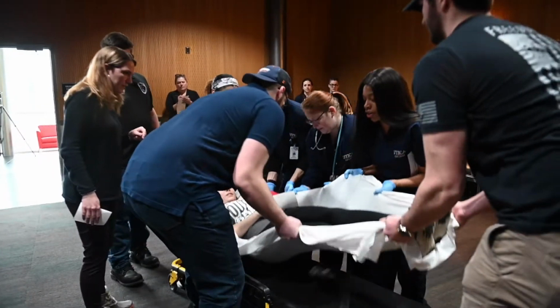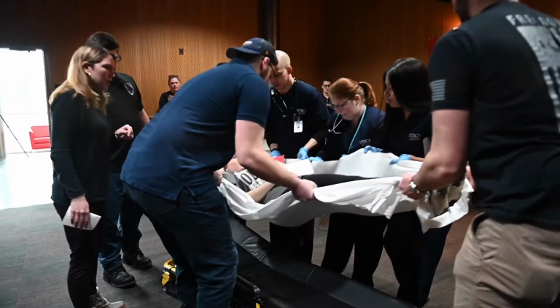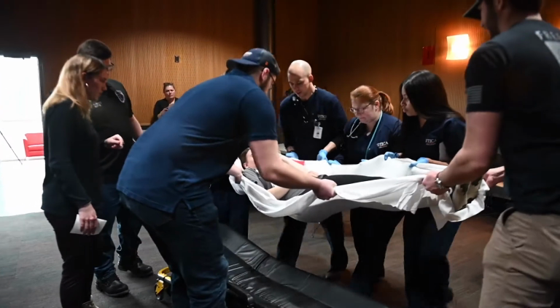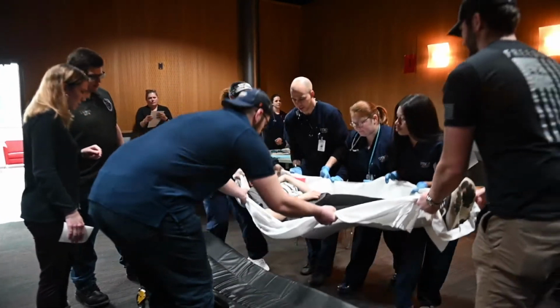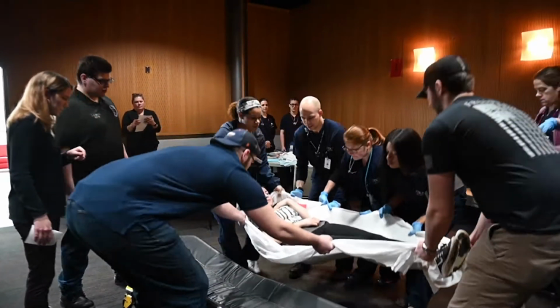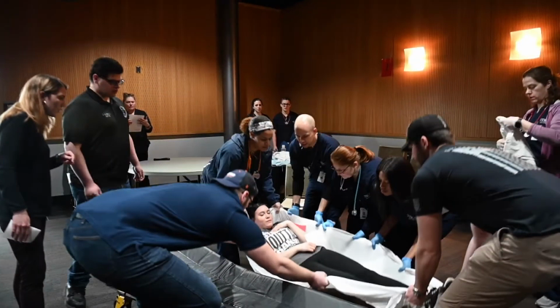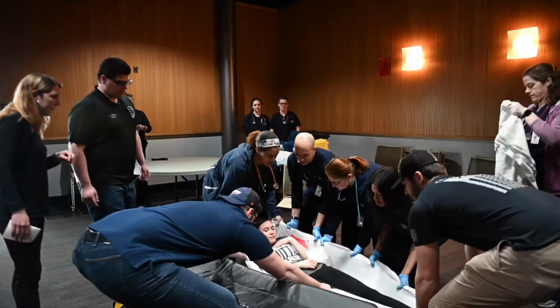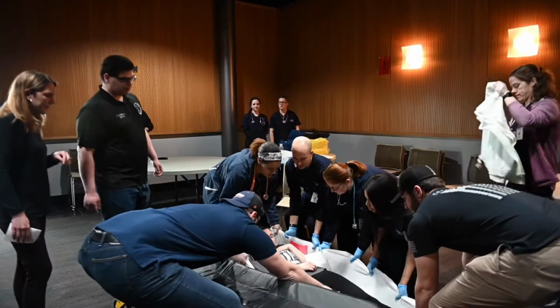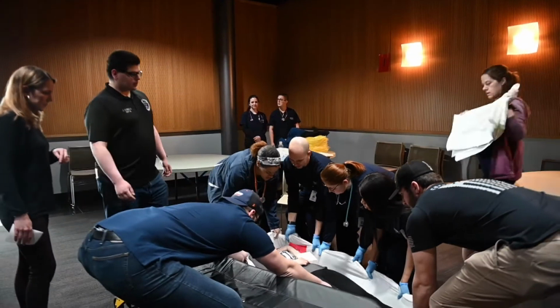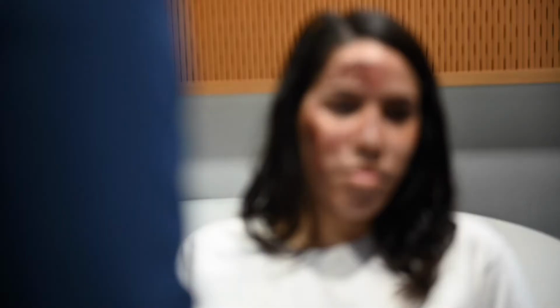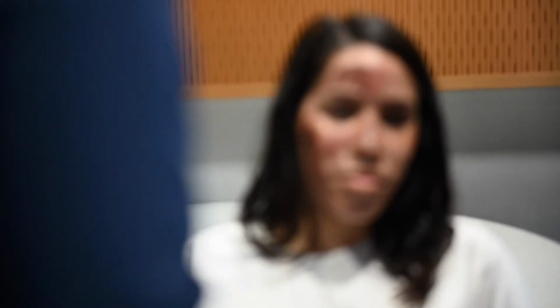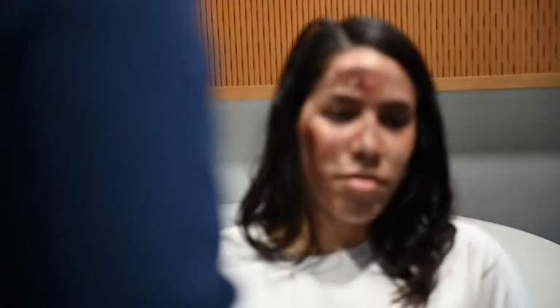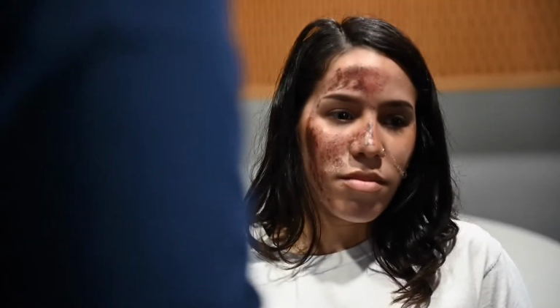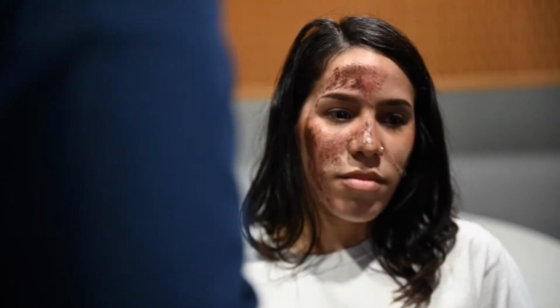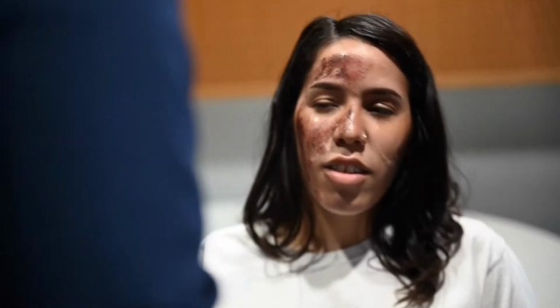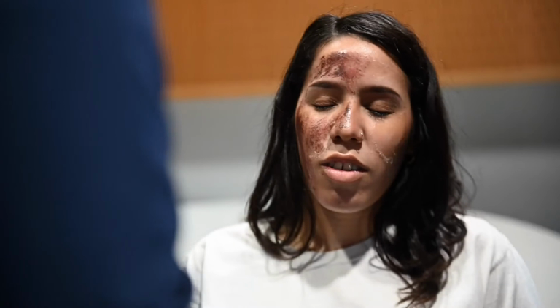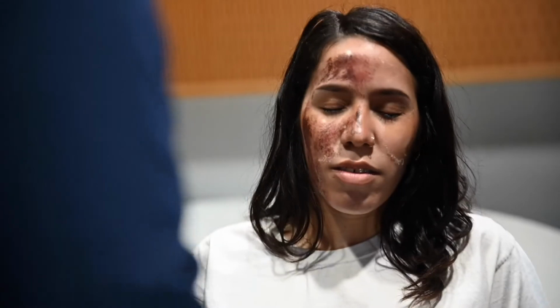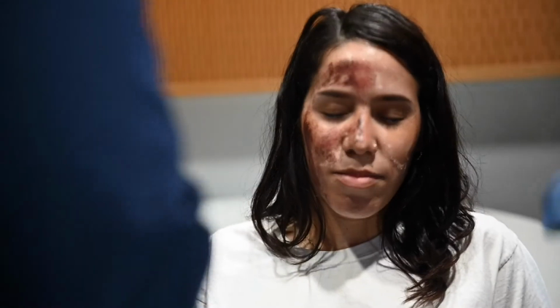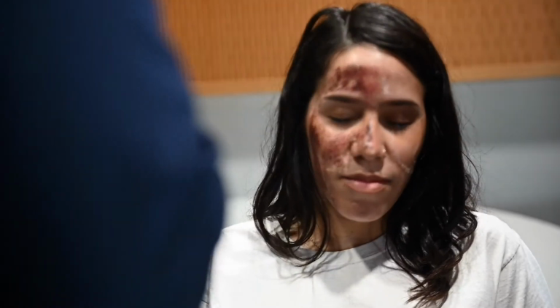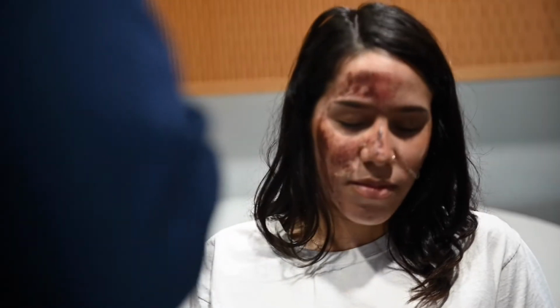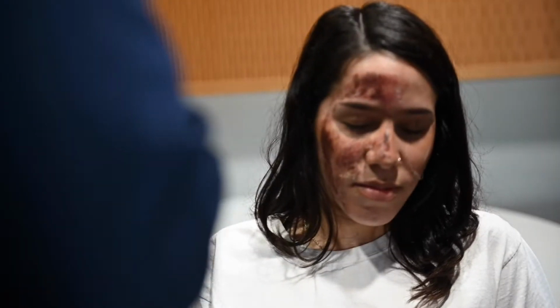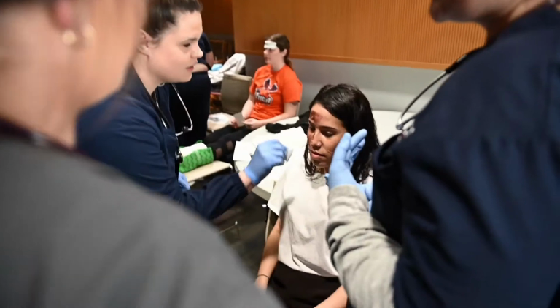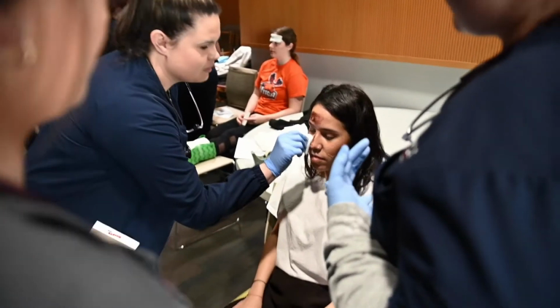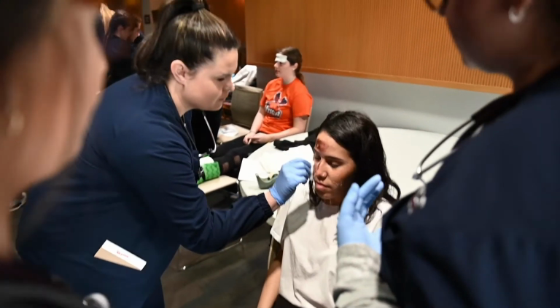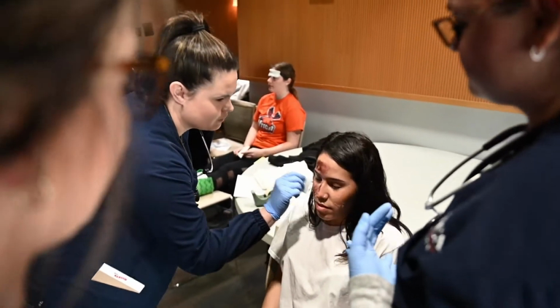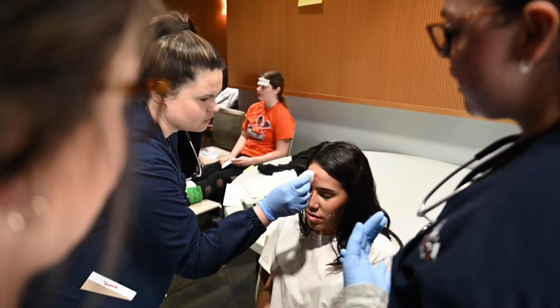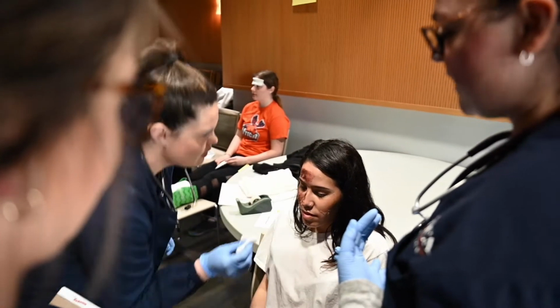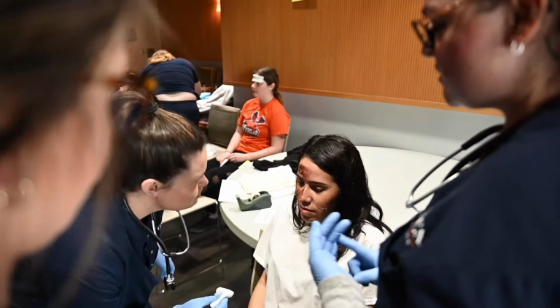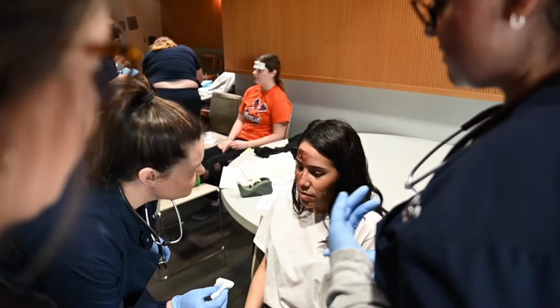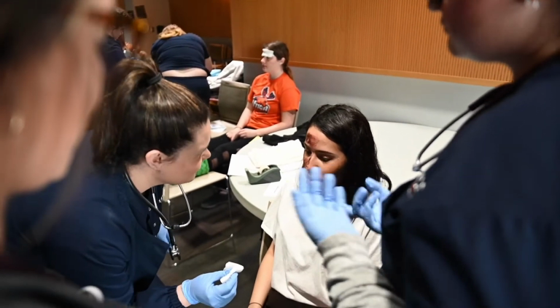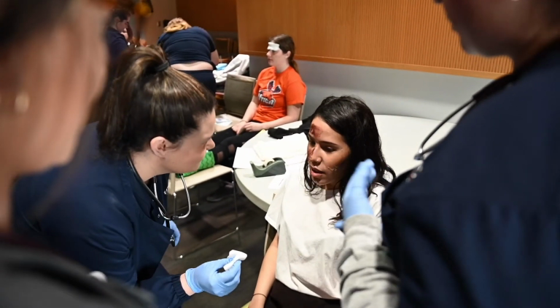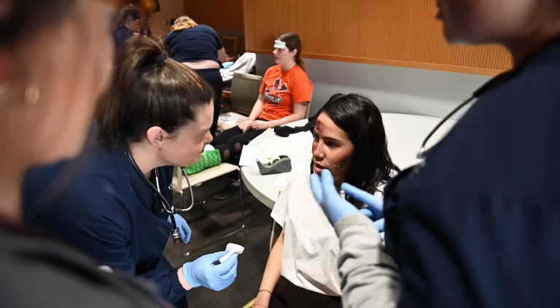We have live patient mannequins, so when they have the abrasions on their face and they have the ringing in their ears, those are cues to help the students who are nurses to say, okay, I need to triage and act appropriately.